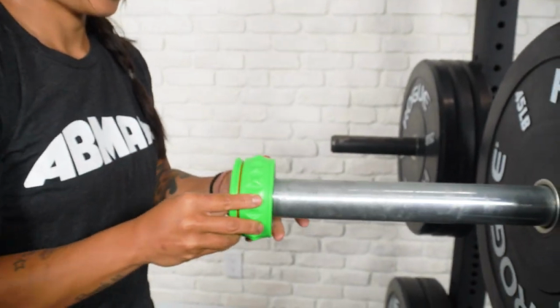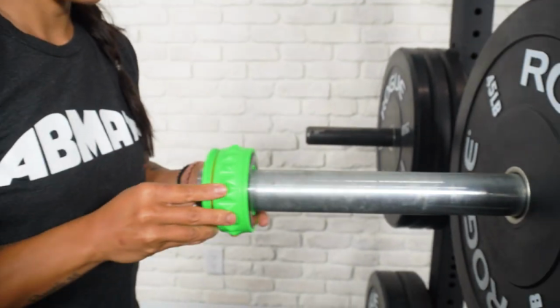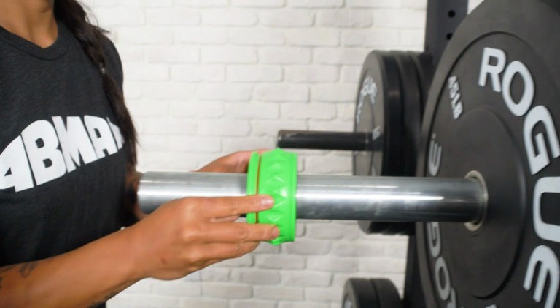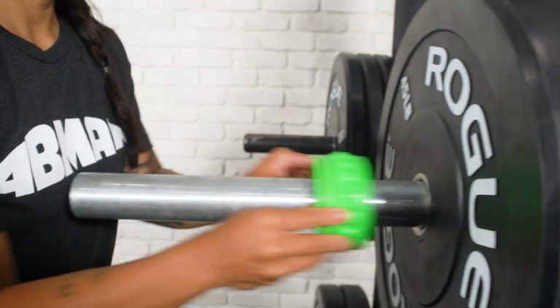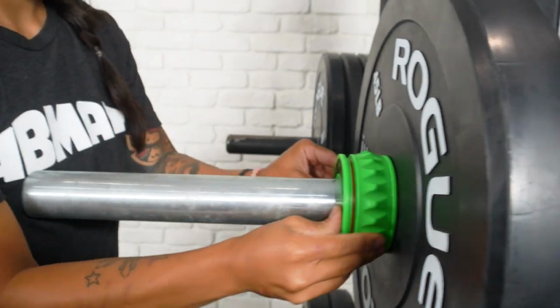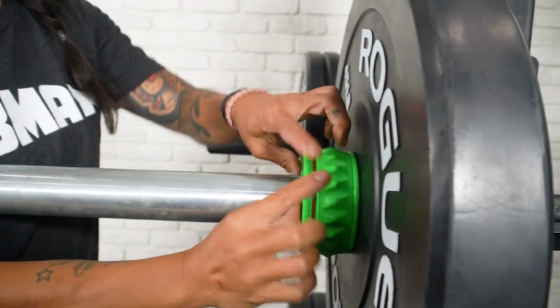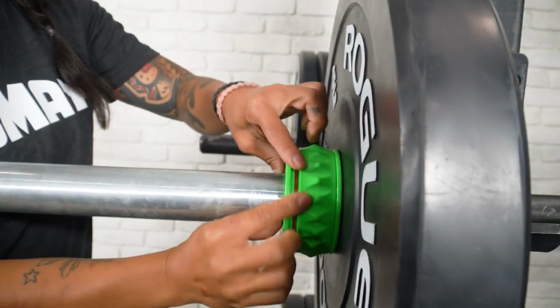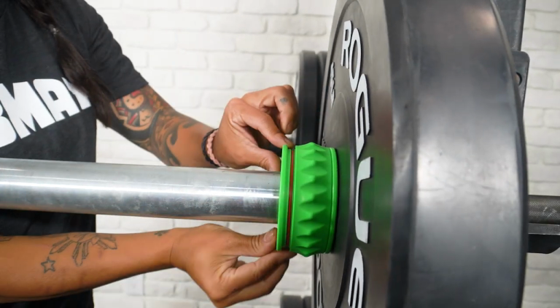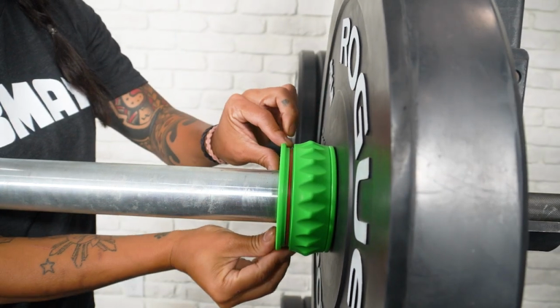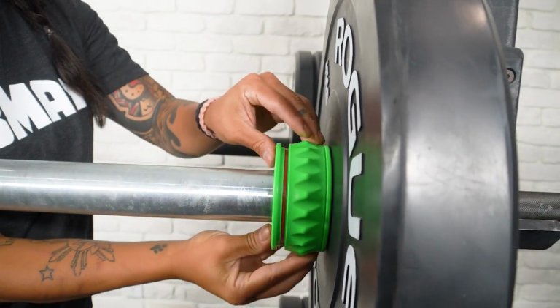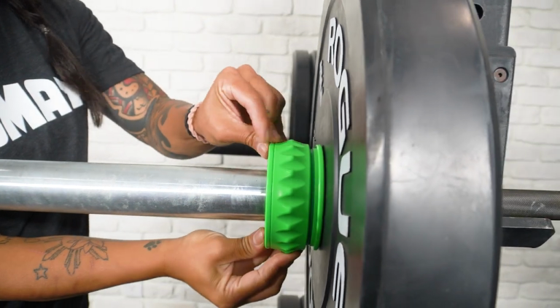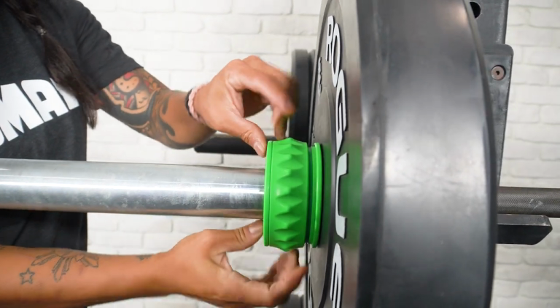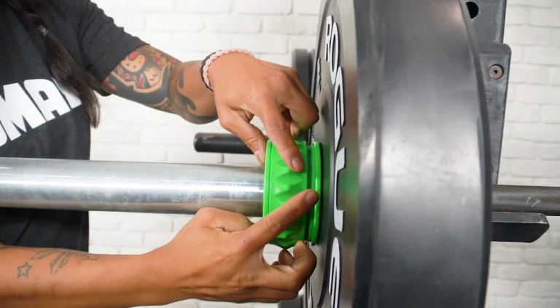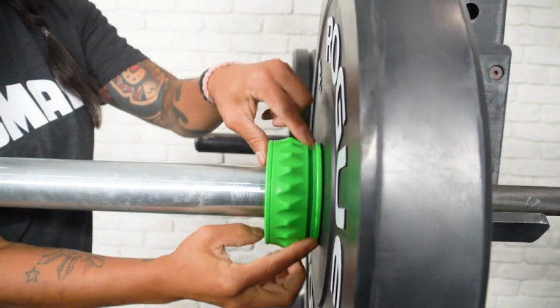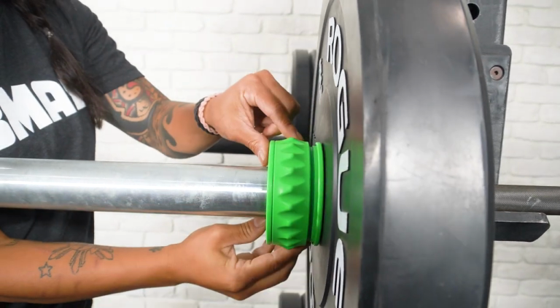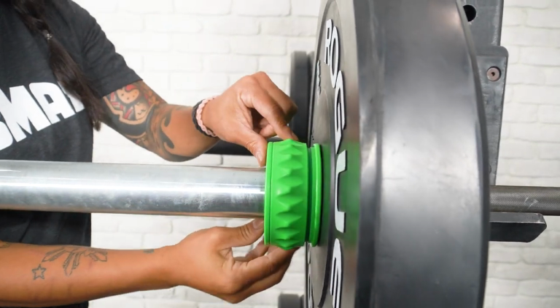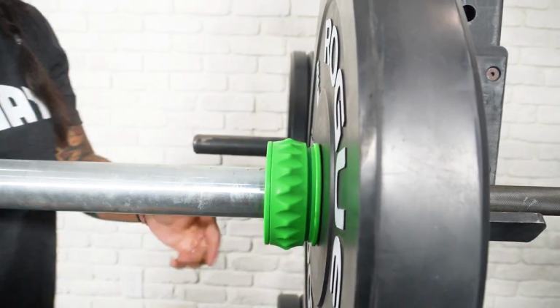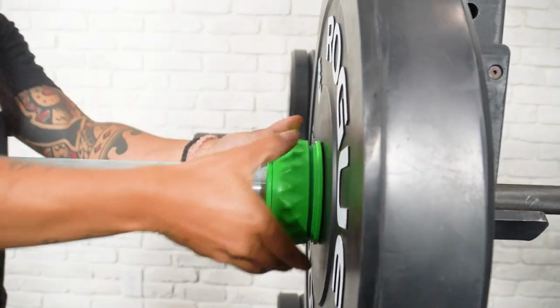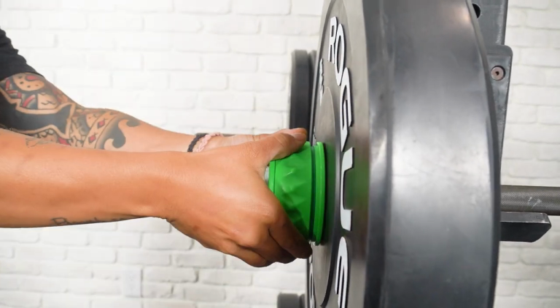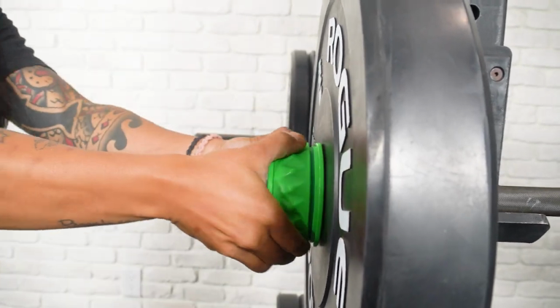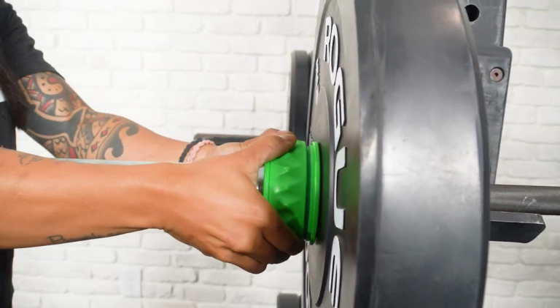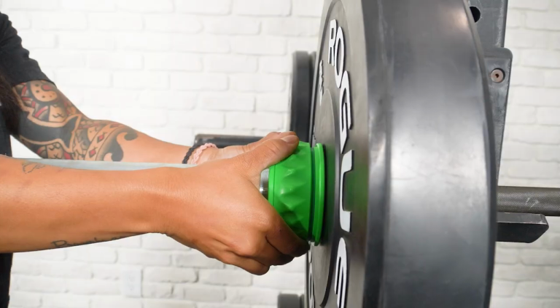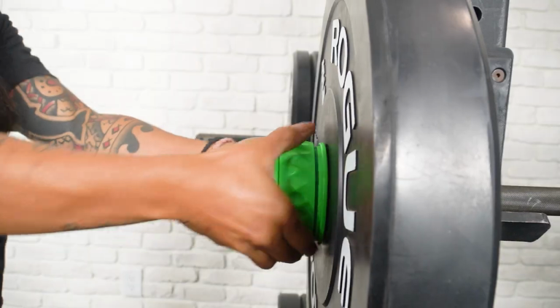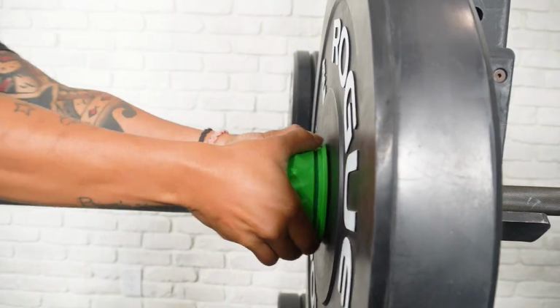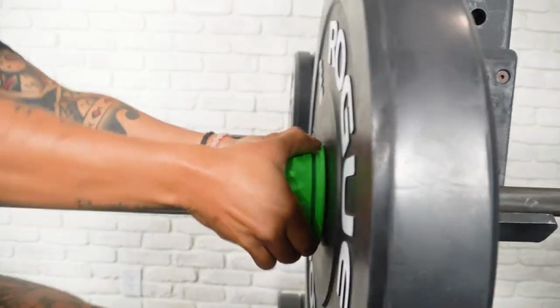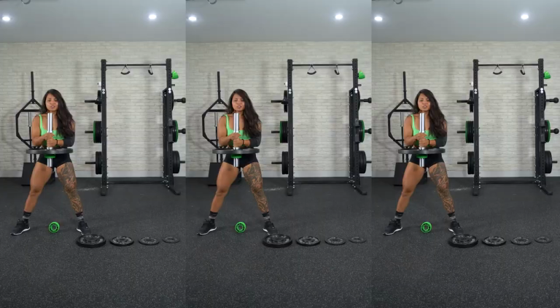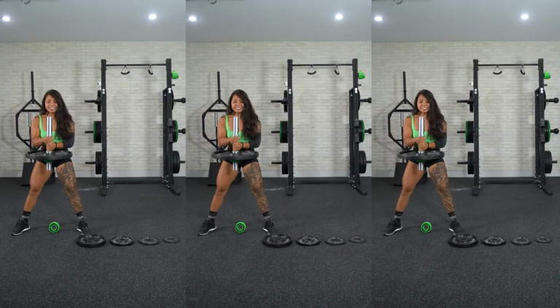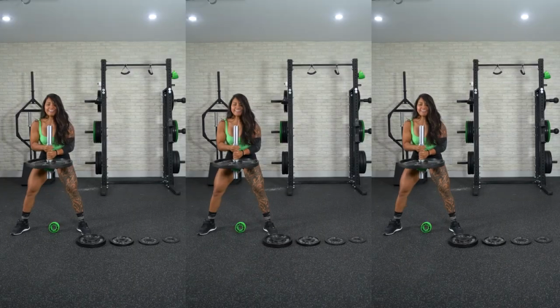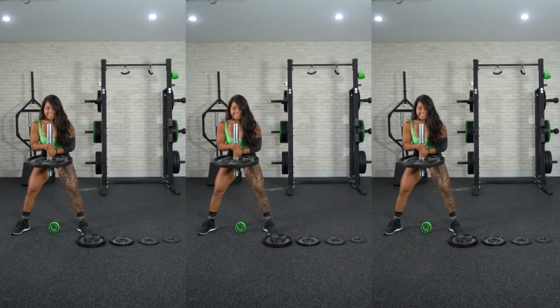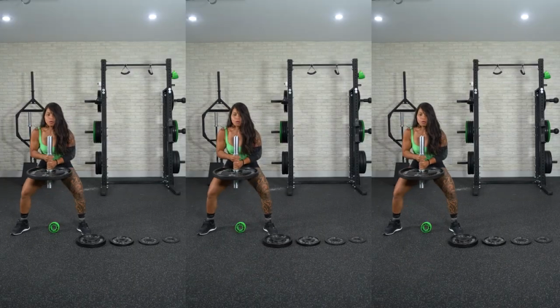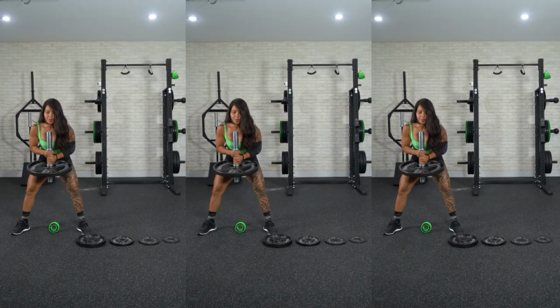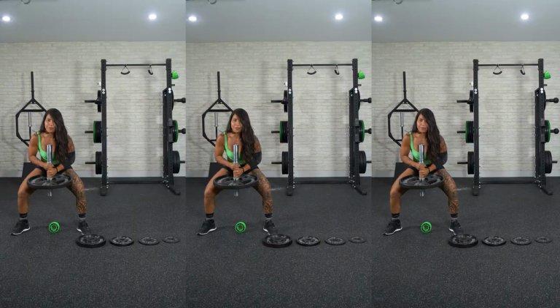While in the red position, these collars move freely and lock by pulling the outer sleeve towards you to expose the green position, securing your weights throughout the movement.